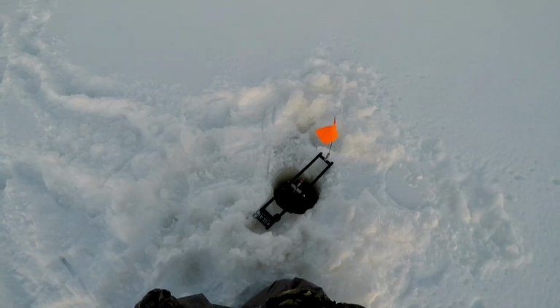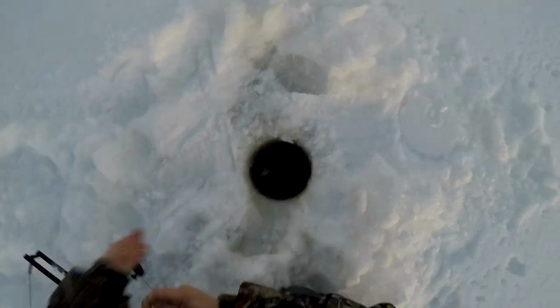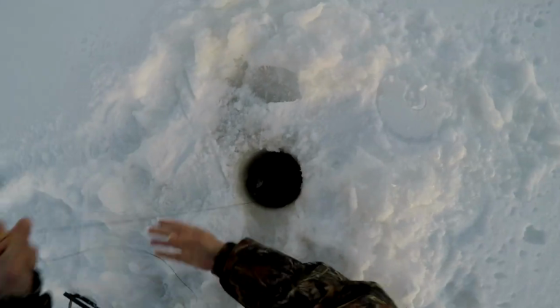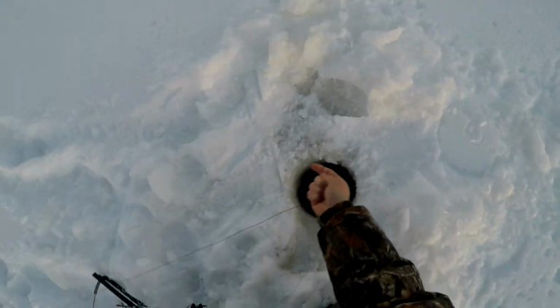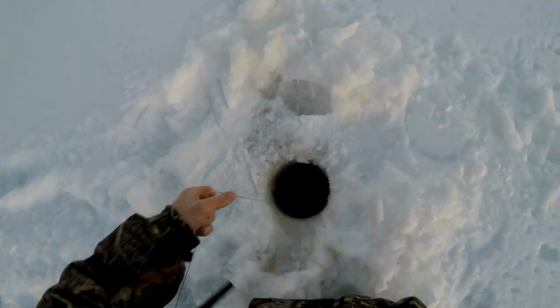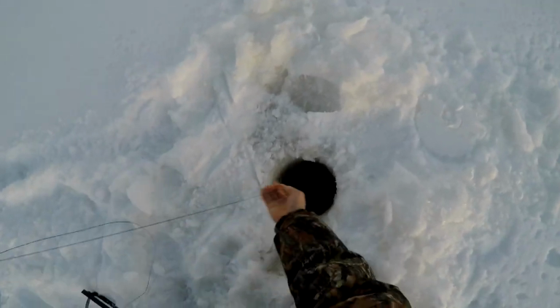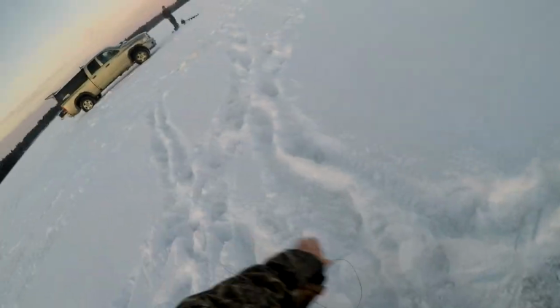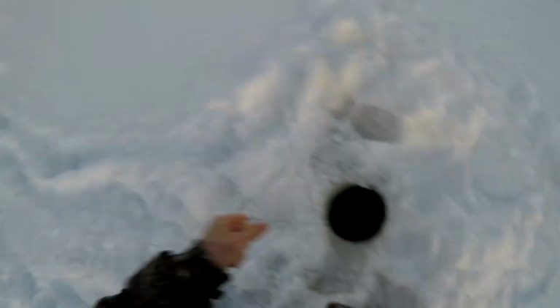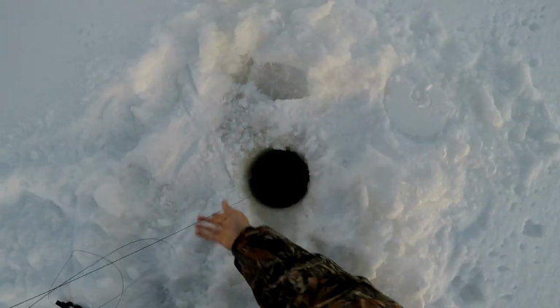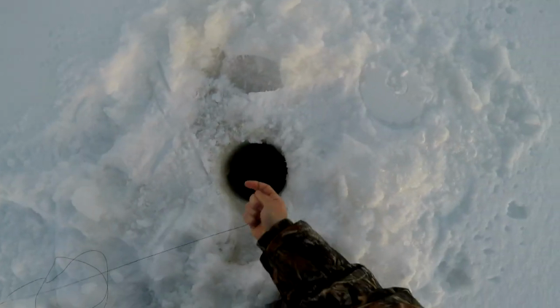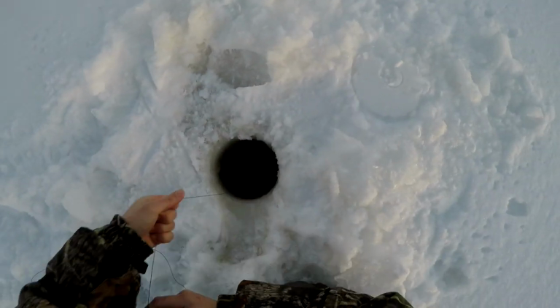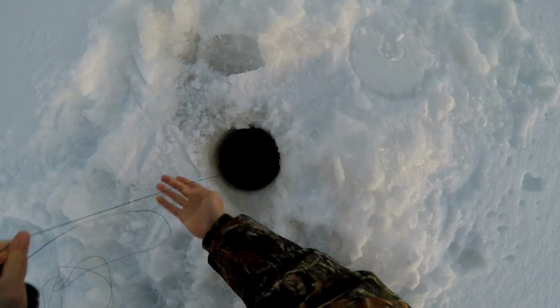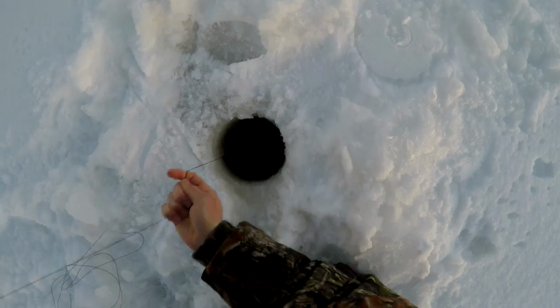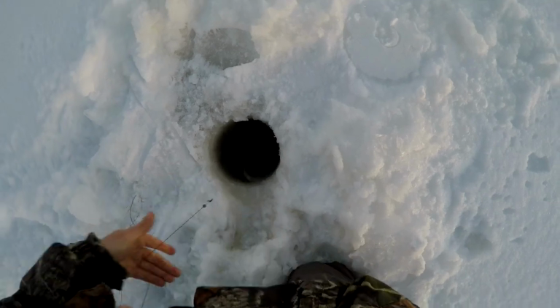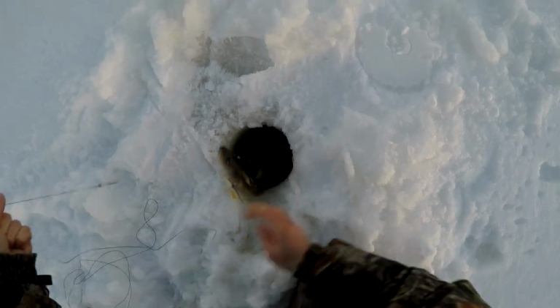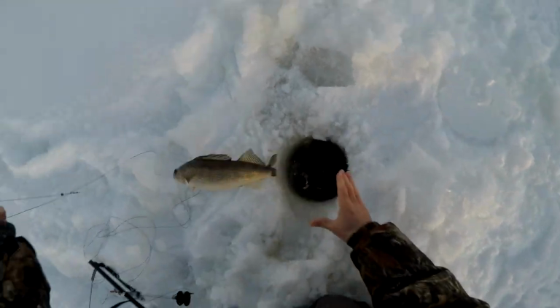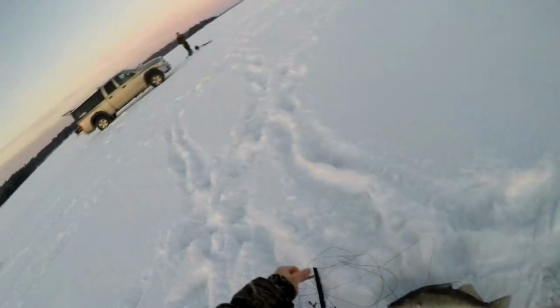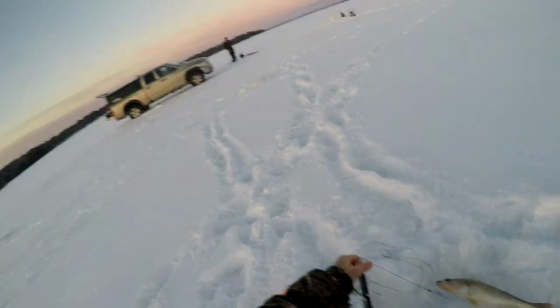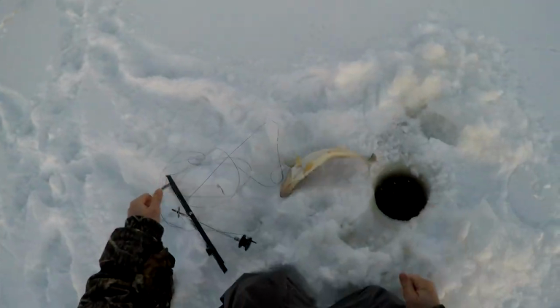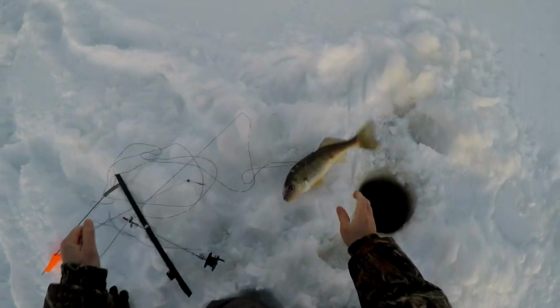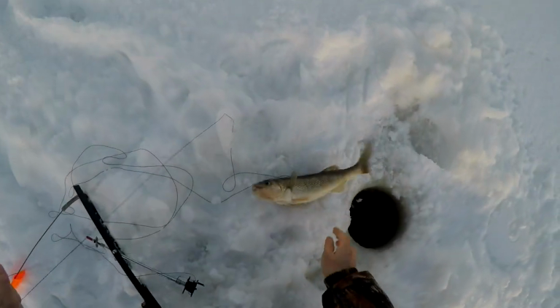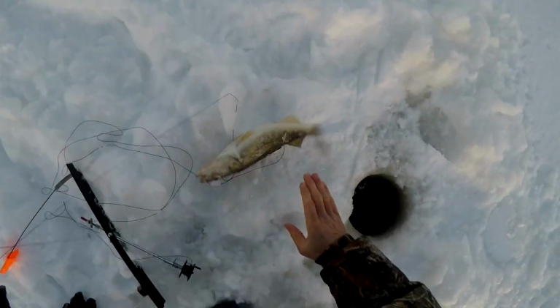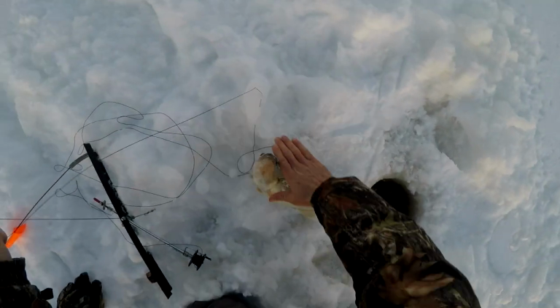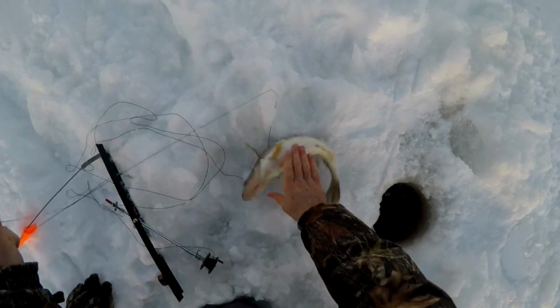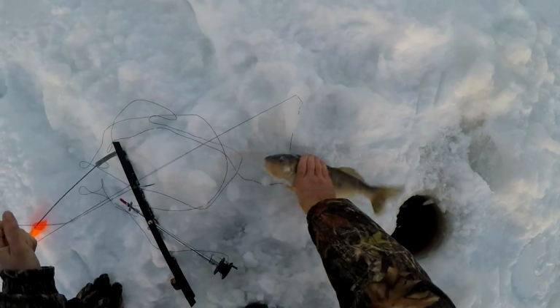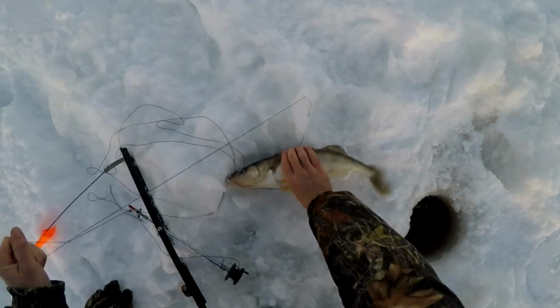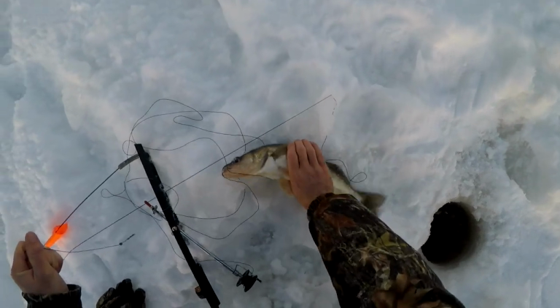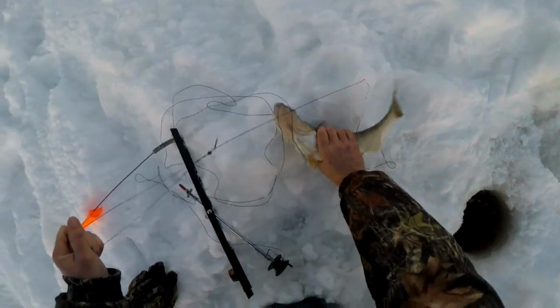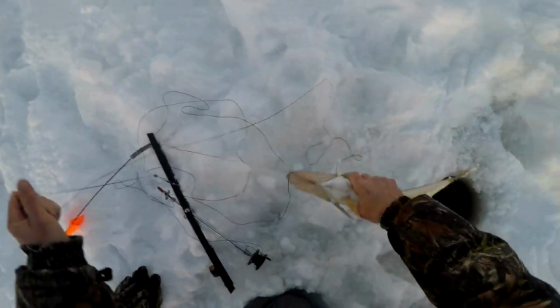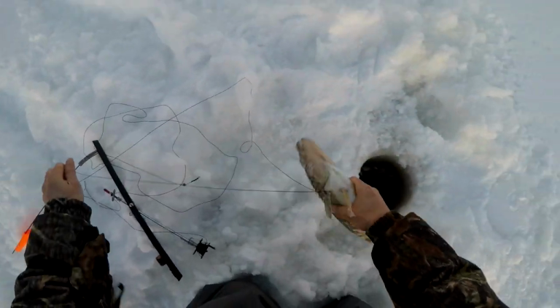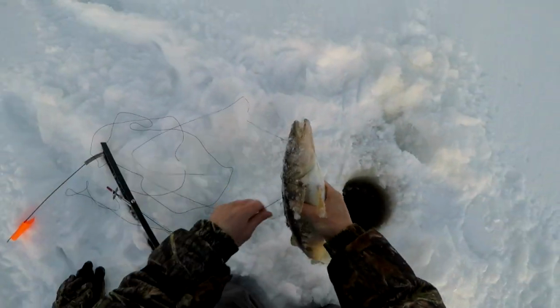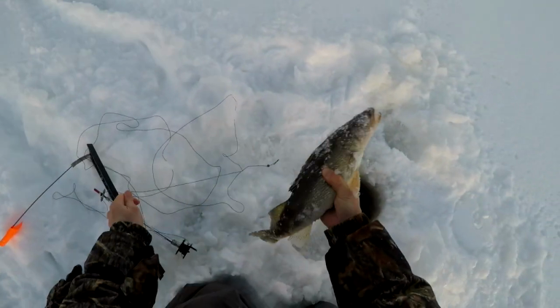Saw it. Got one. I couldn't pull it because there's a fish on it. There you go. That's what we're talking about, guys. That's a nice walleye.